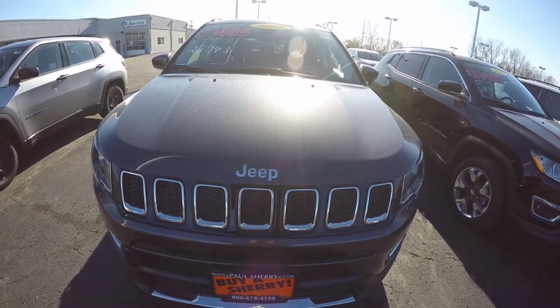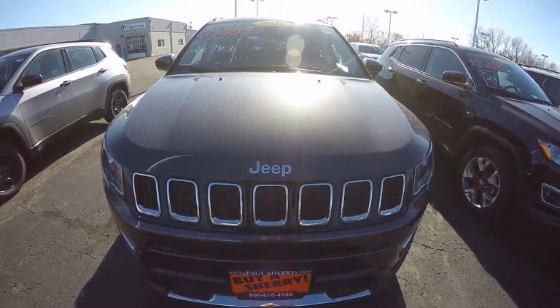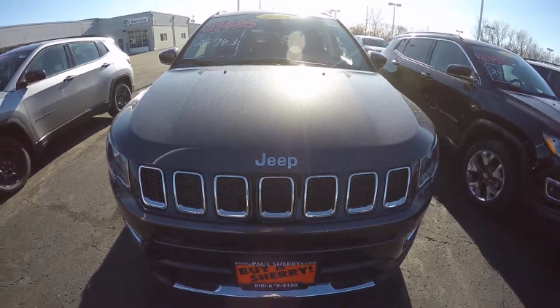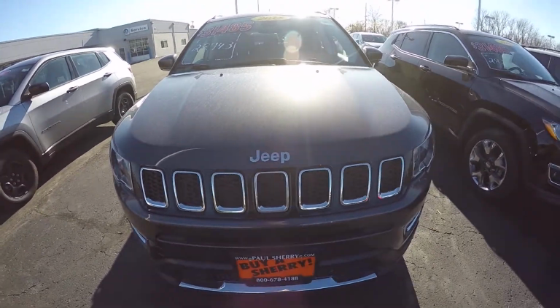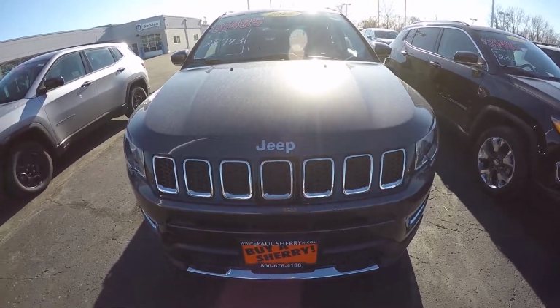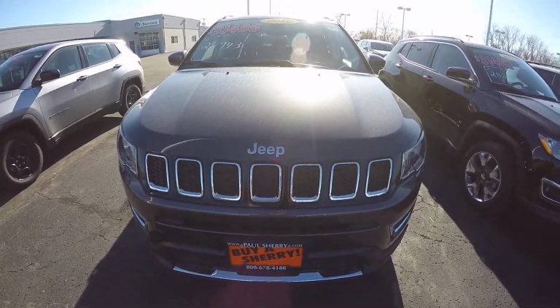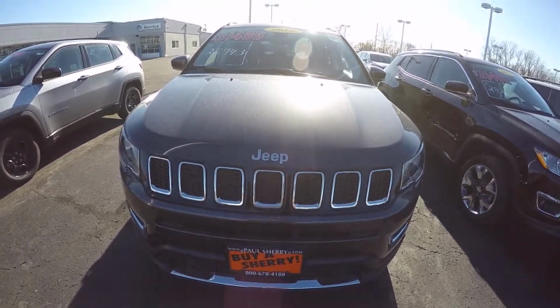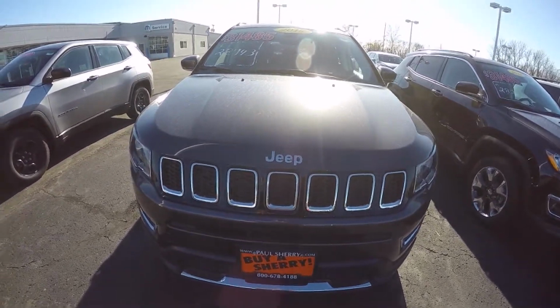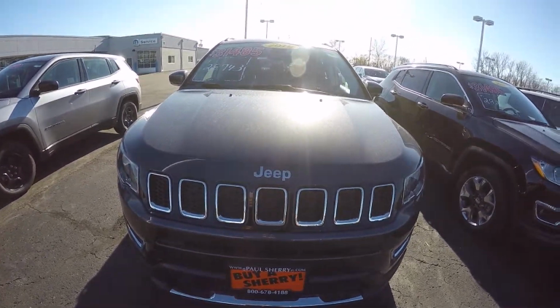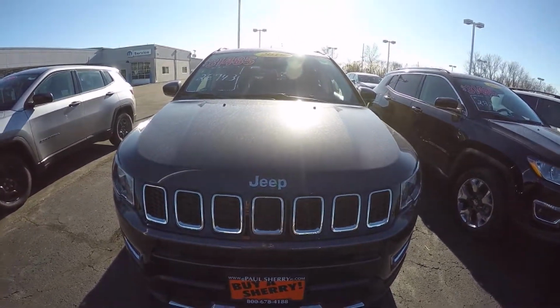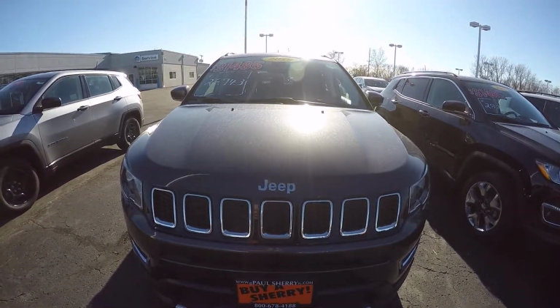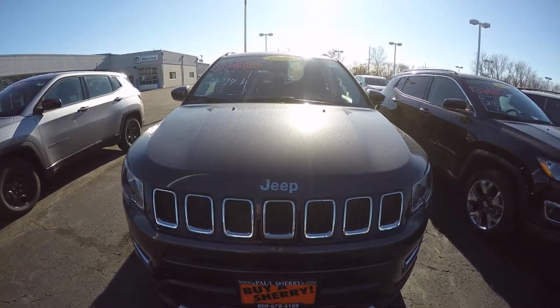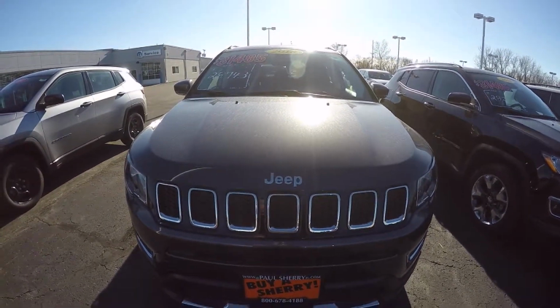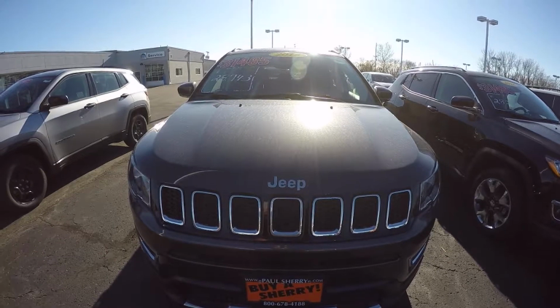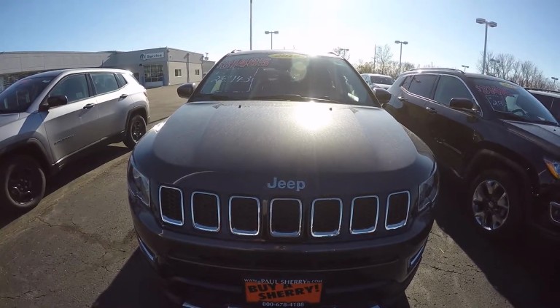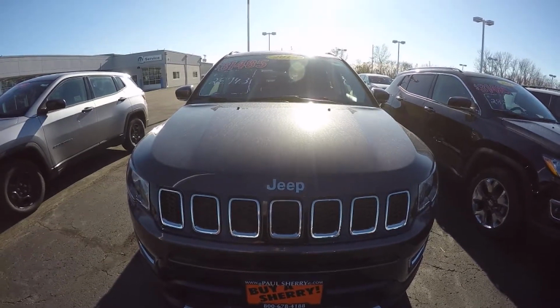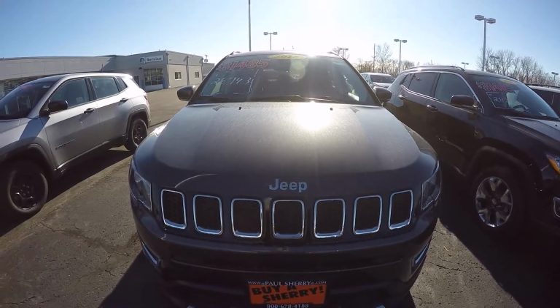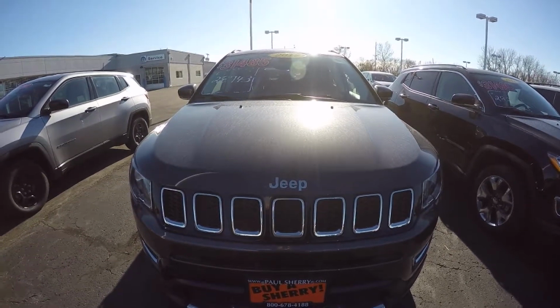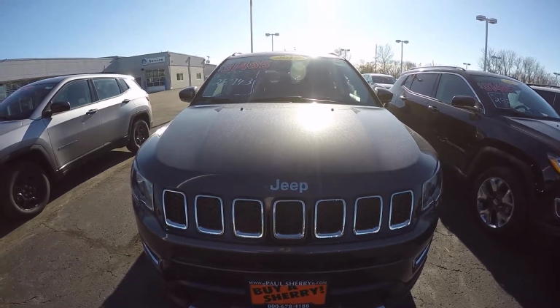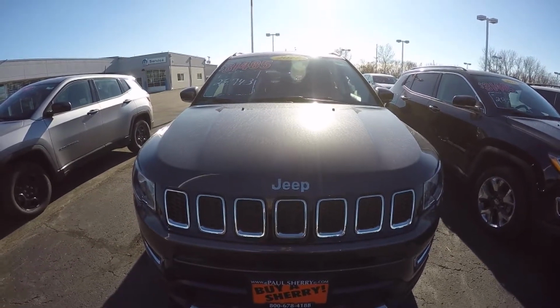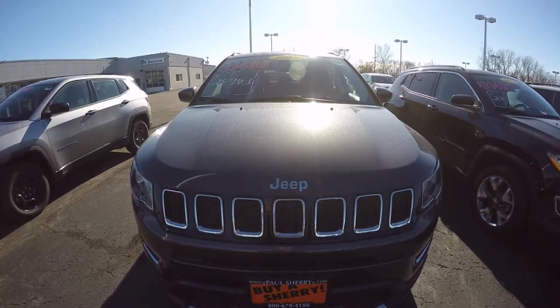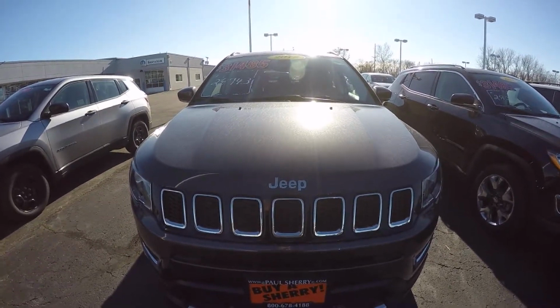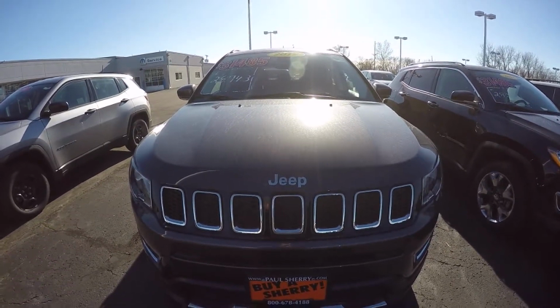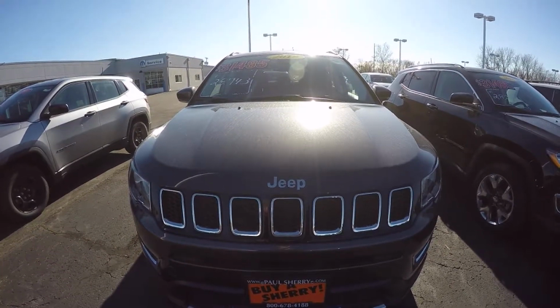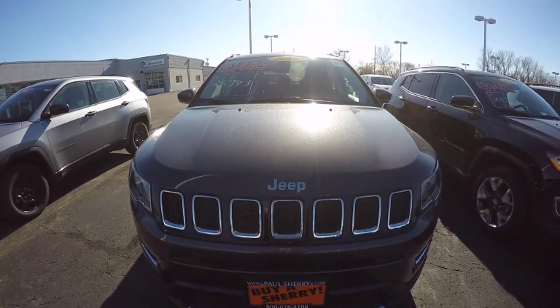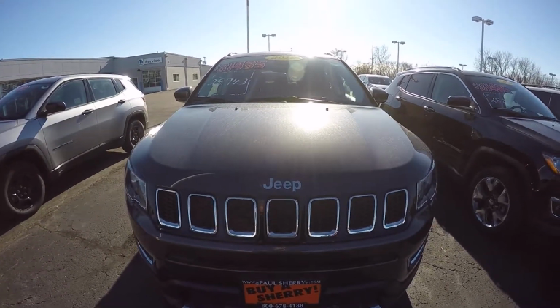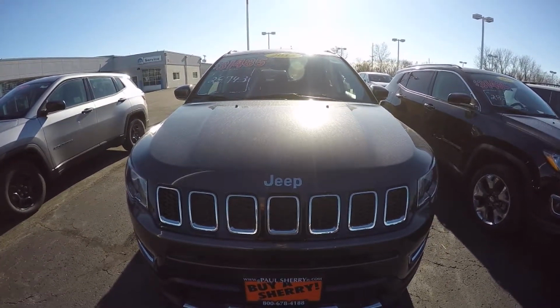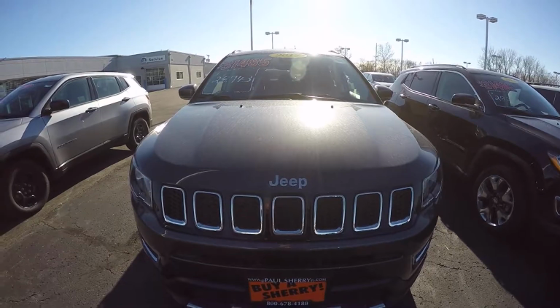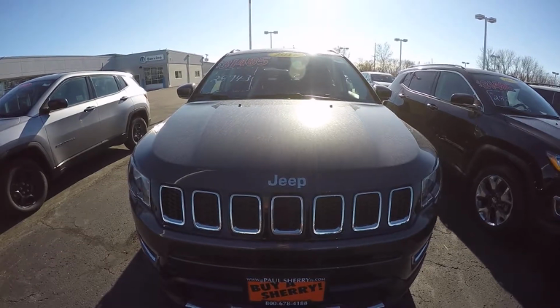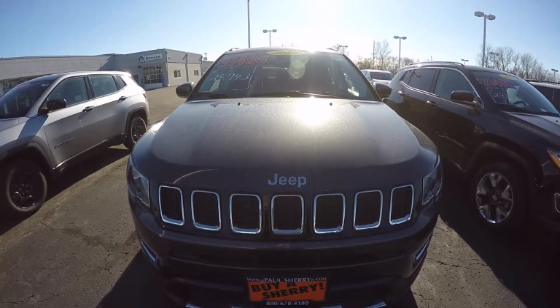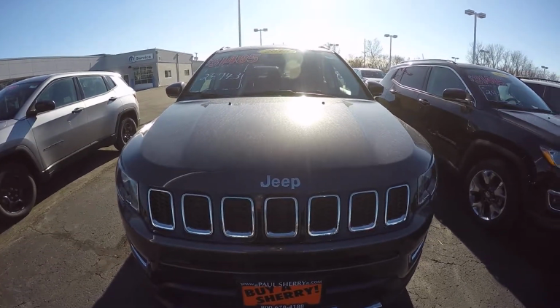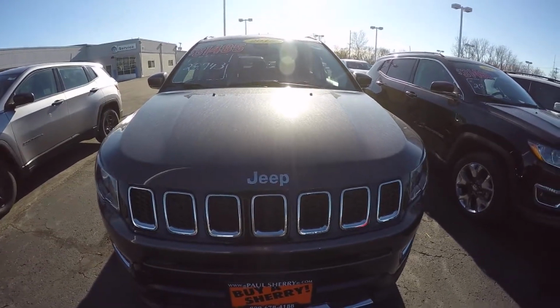Hello folks, Nick Ruiz here at Sherry Chrysler Dodge Jeep Ram and RVs in Piqua, Ohio. Today I'm showing you a 2018 Jeep Compass Limited, stock number 28147T.